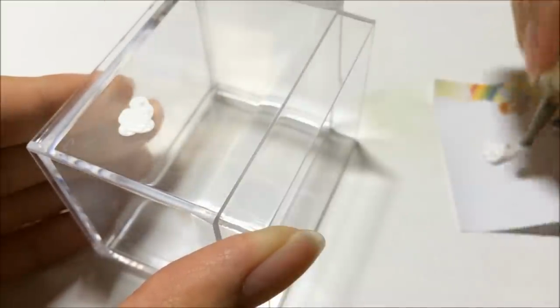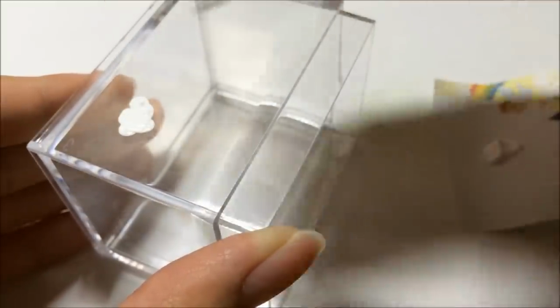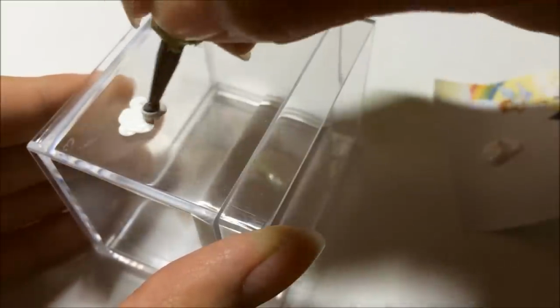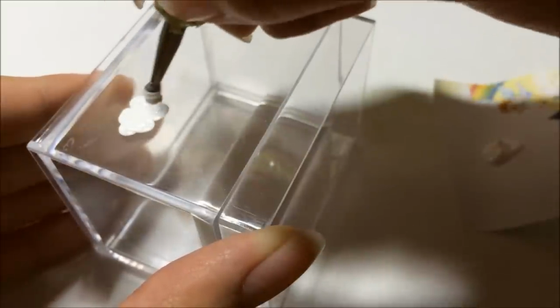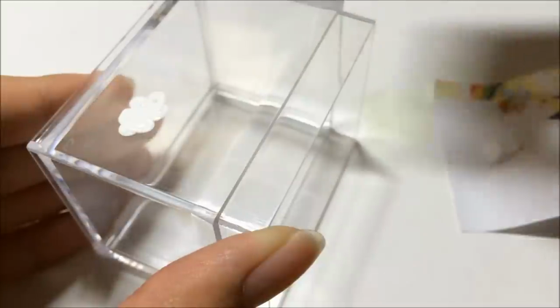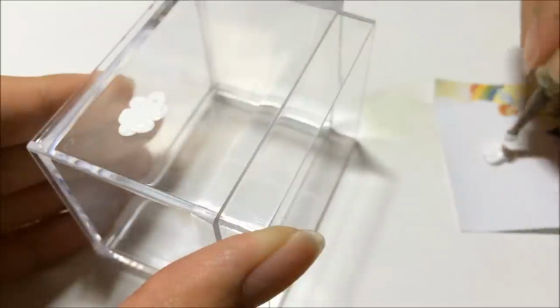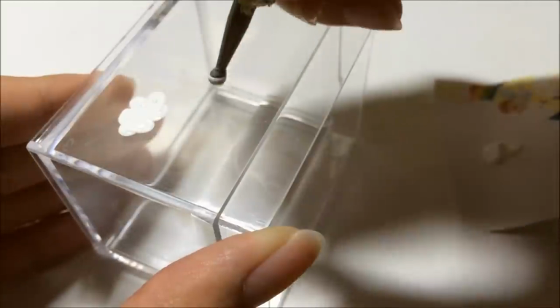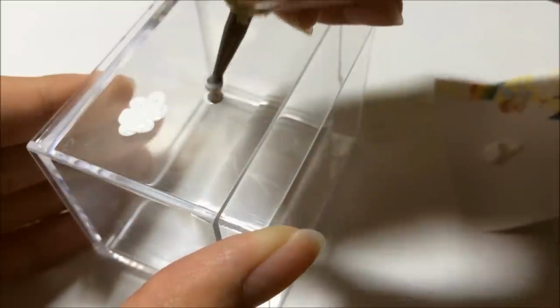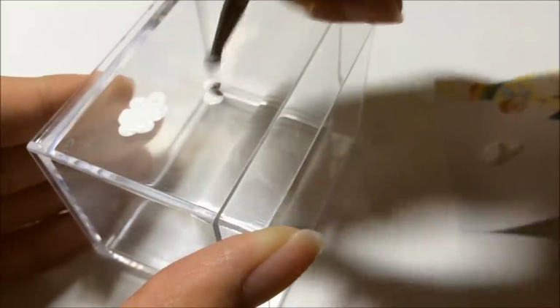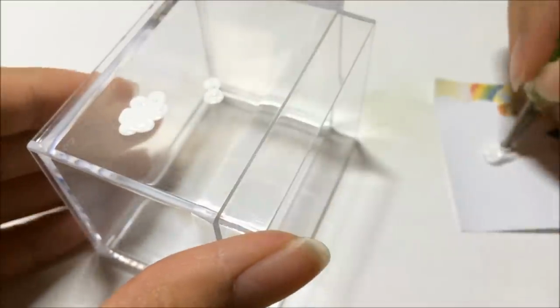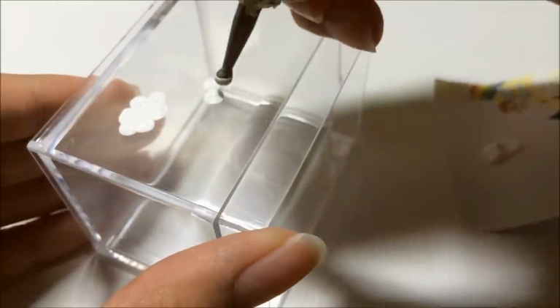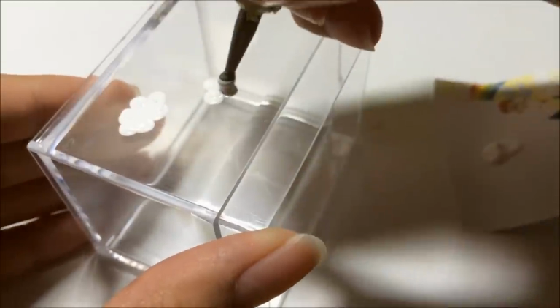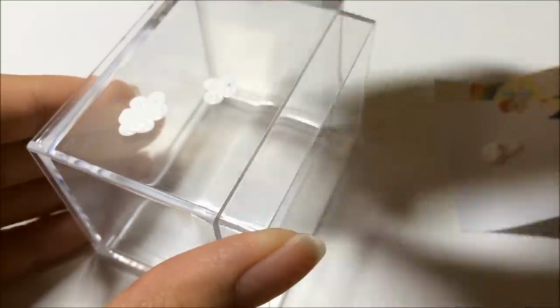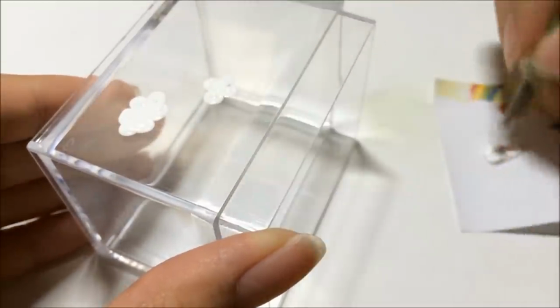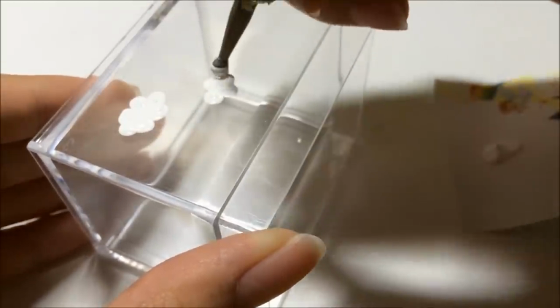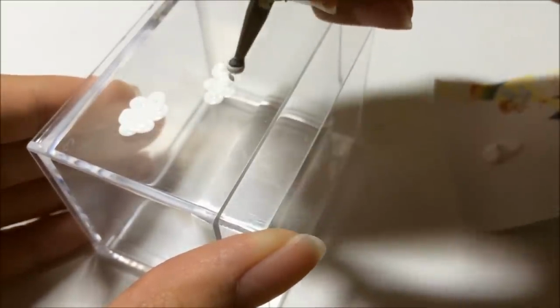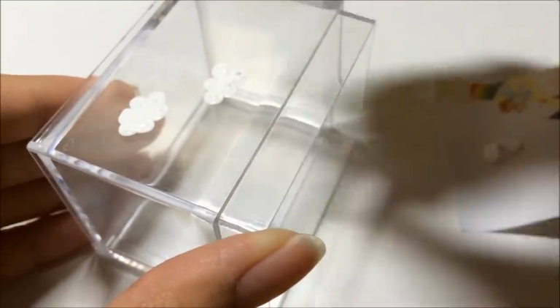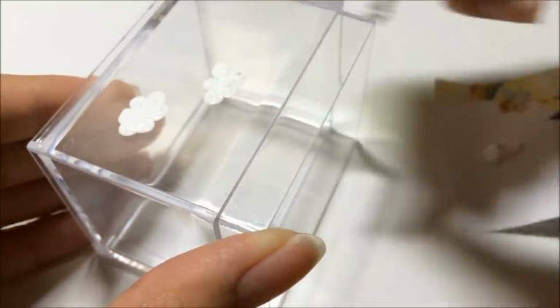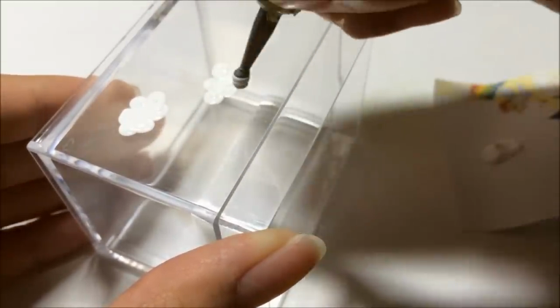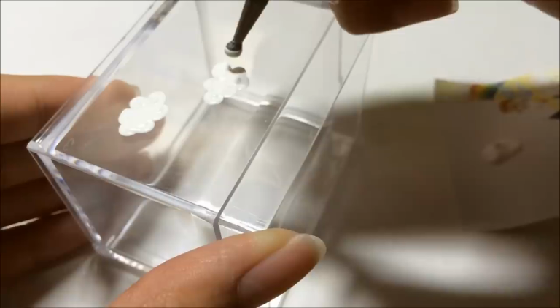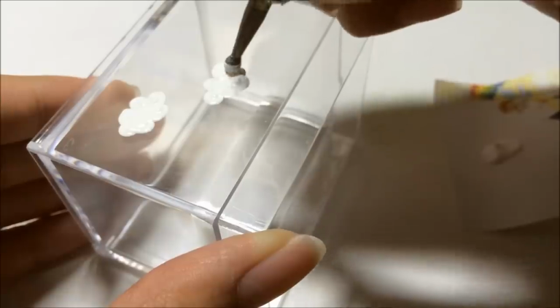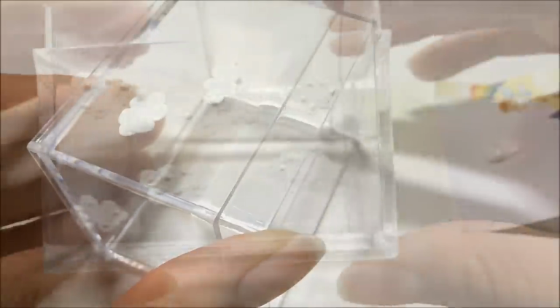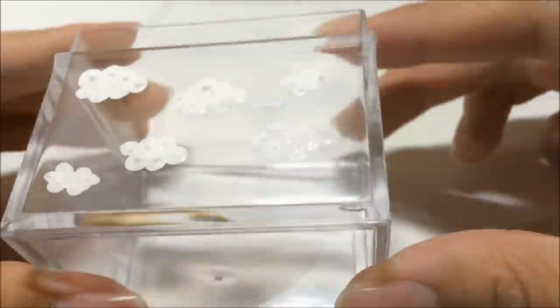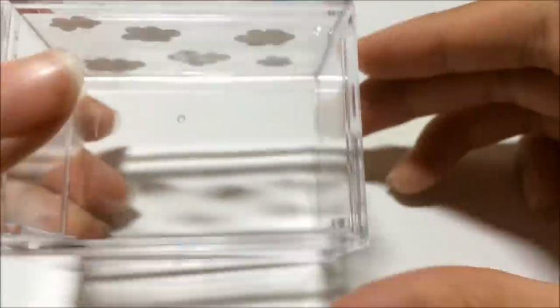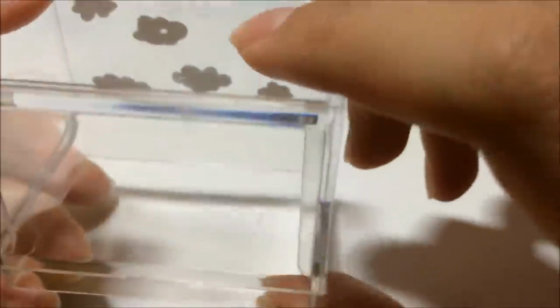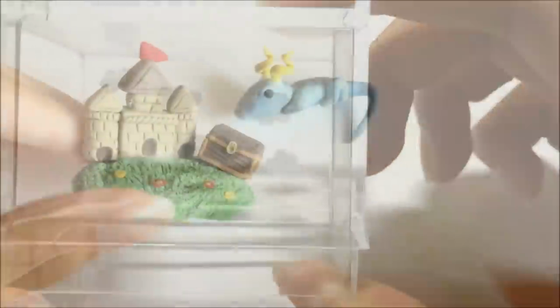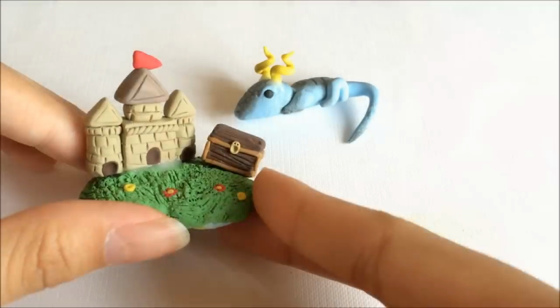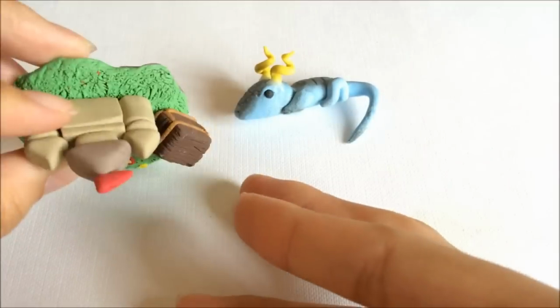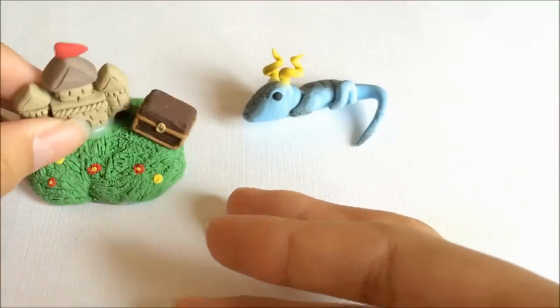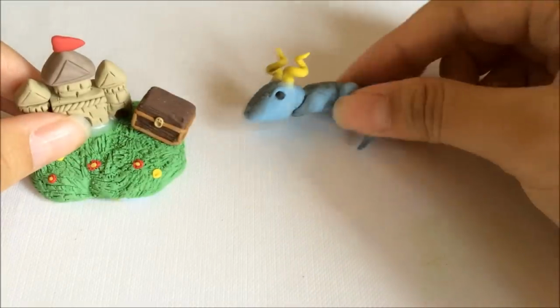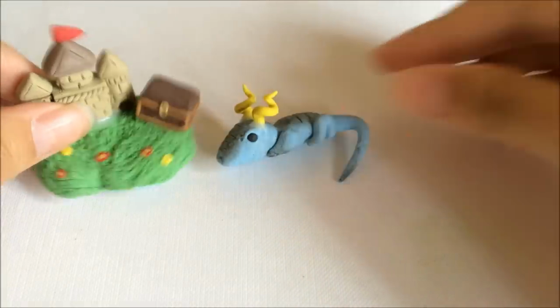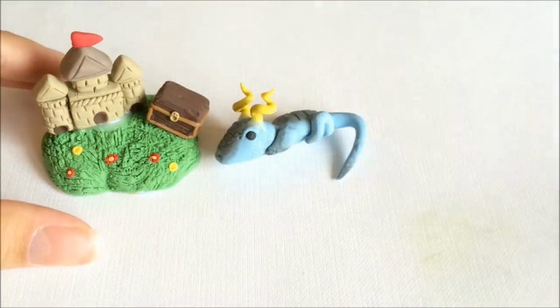I'm grabbing some acrylic paints and painting some clouds on the outside of the box. Just follow what I'm doing - add a couple of clouds. After that, go ahead and bake your clay.